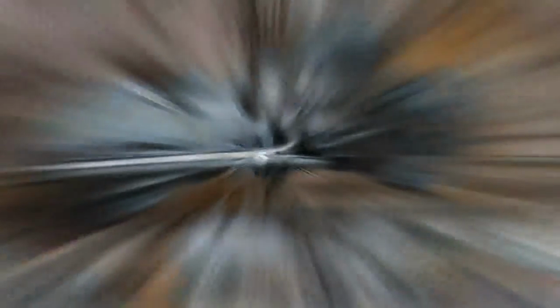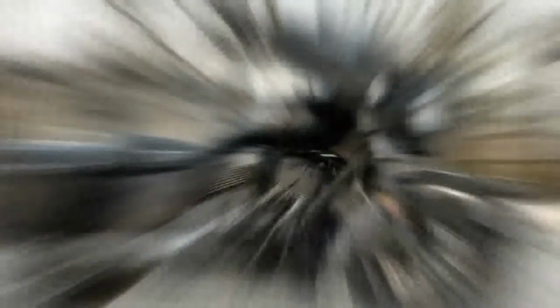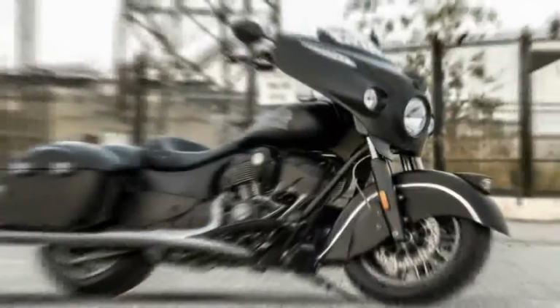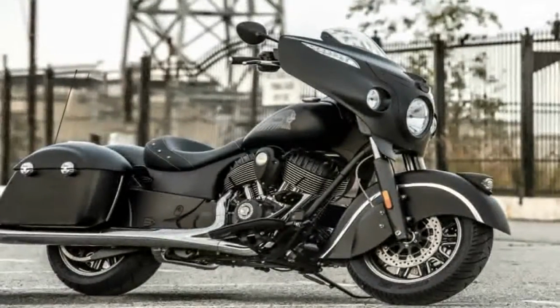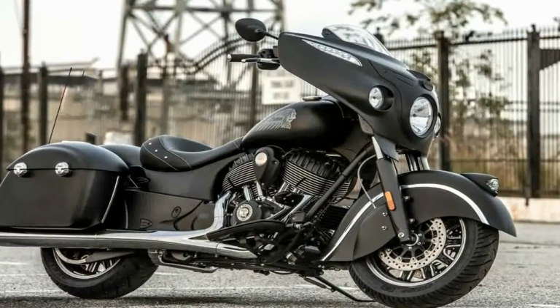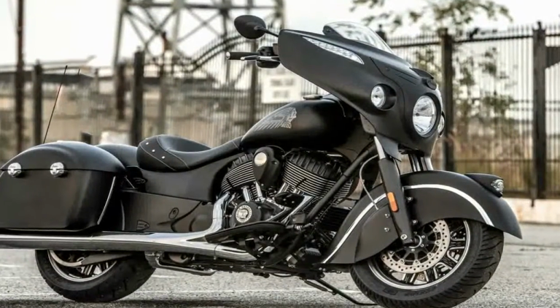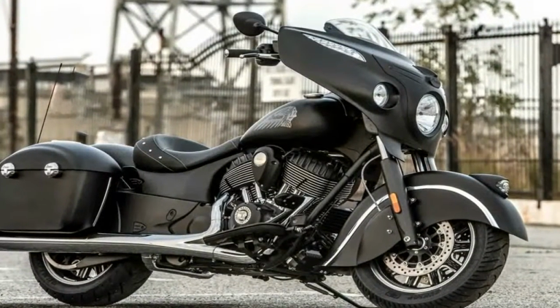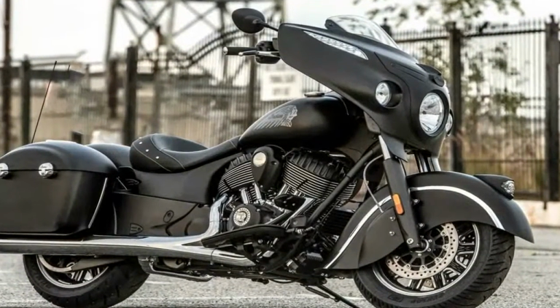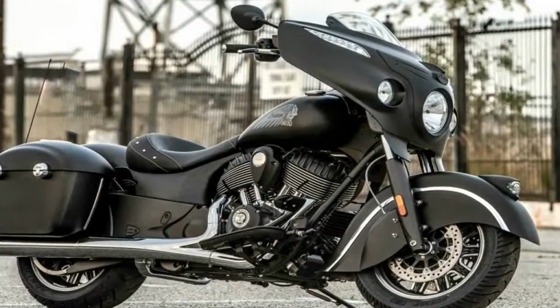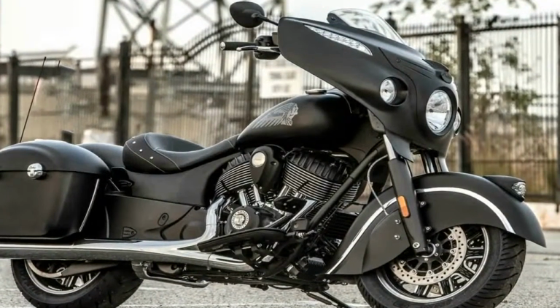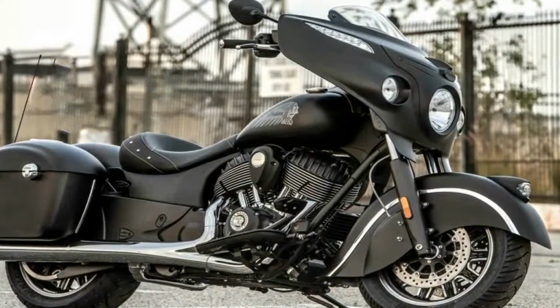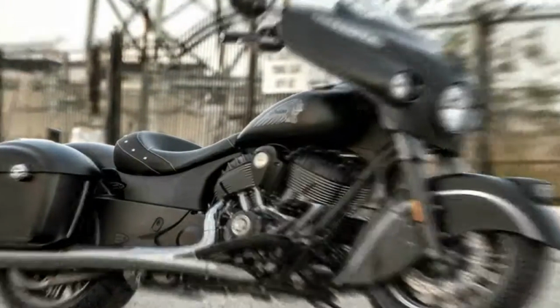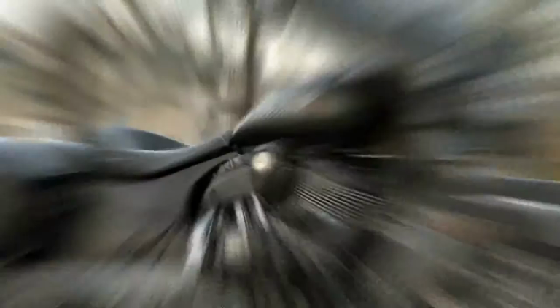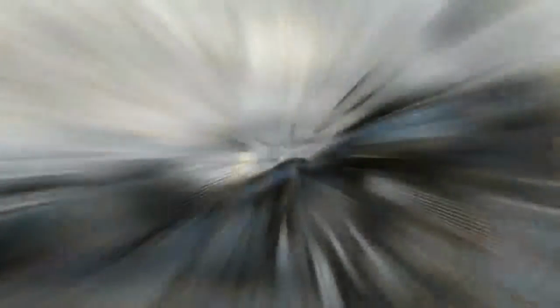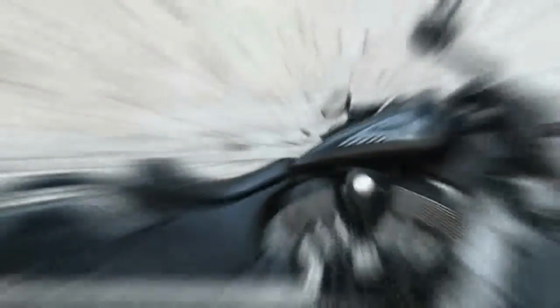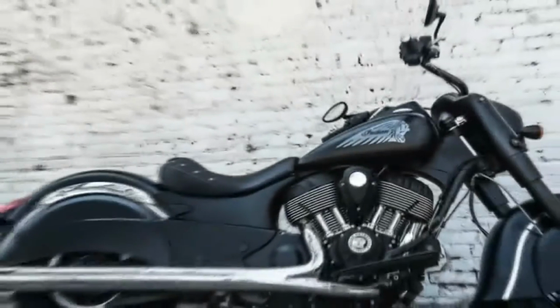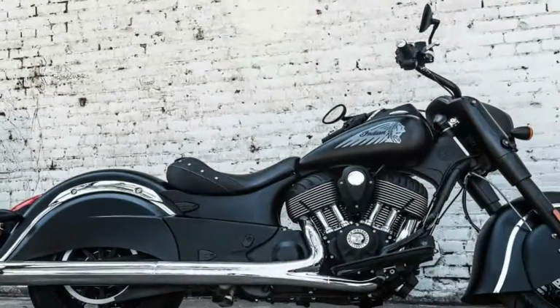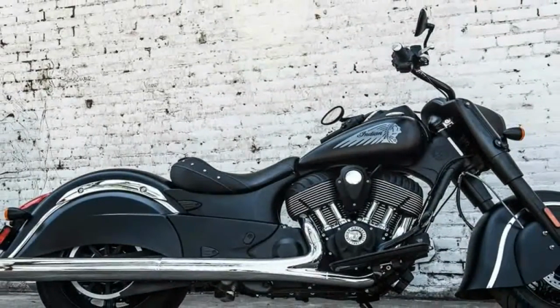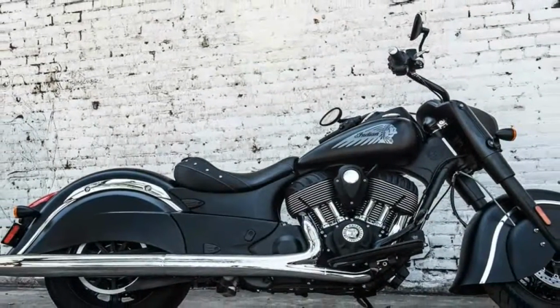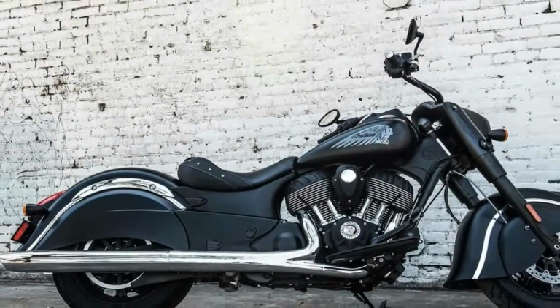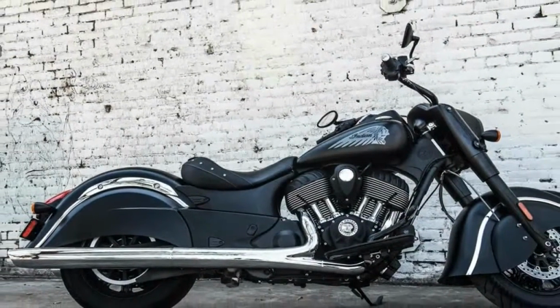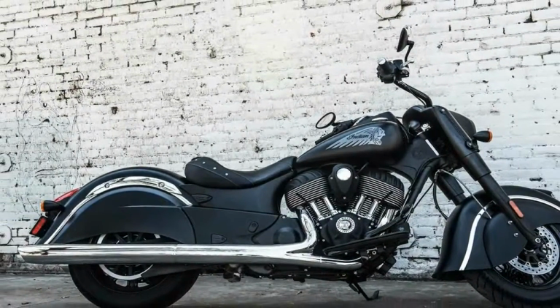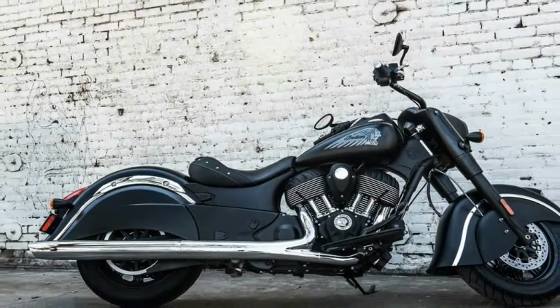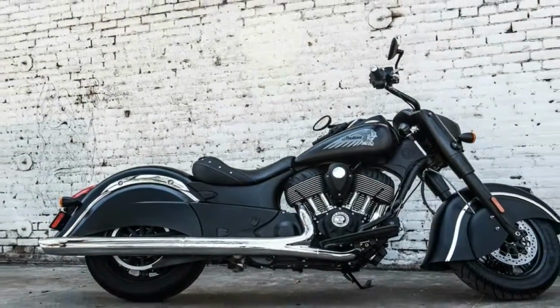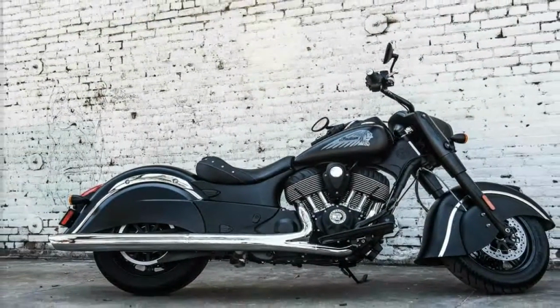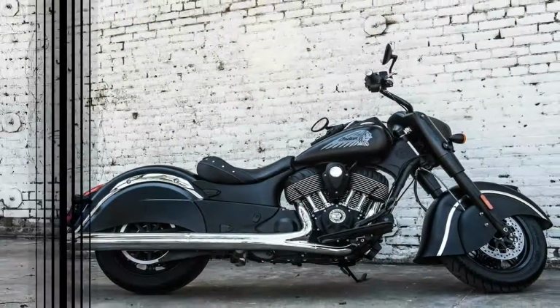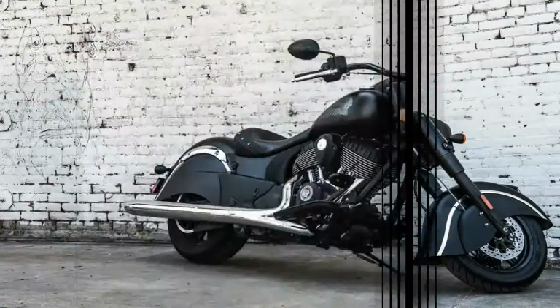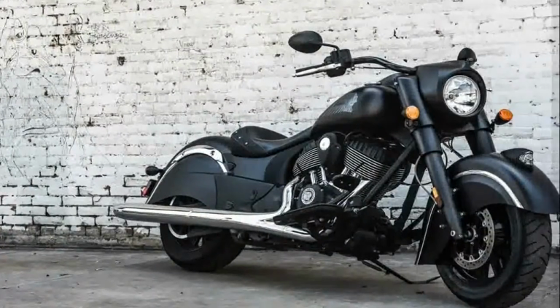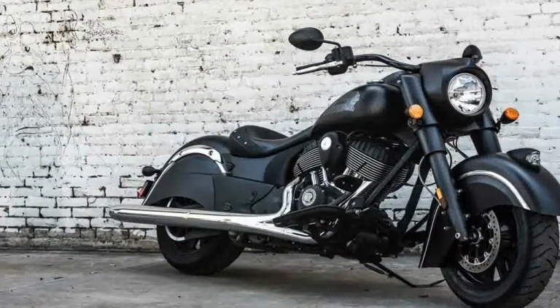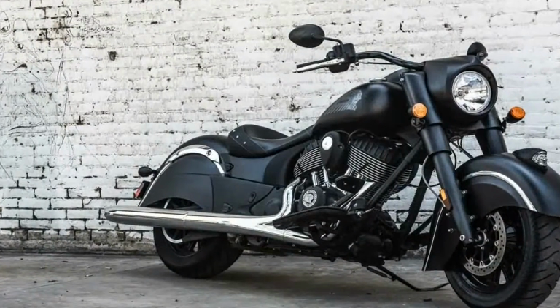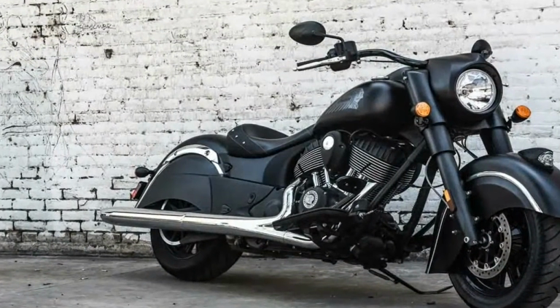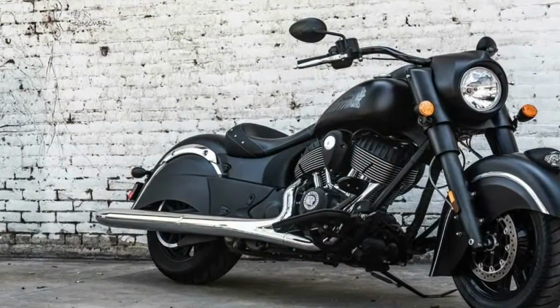Indian obviously built this bike as a tribute to yesteryear, evidenced by the sexy sweep of the balanced fenders used since the 1940s, iconic tank emblems, and front fender figurehead.